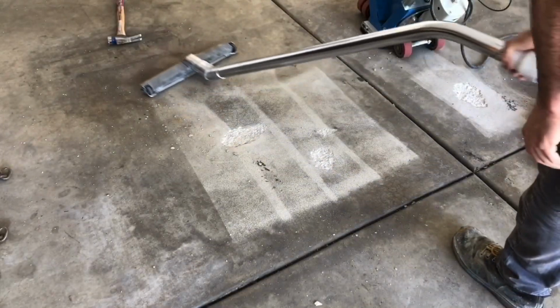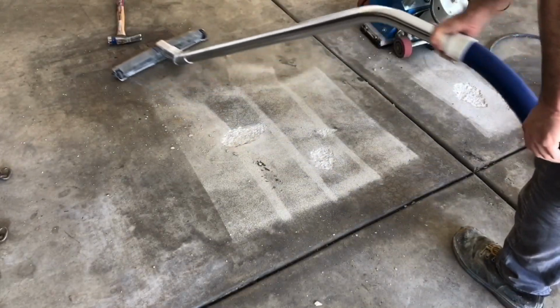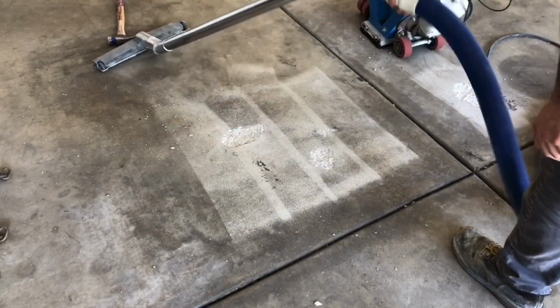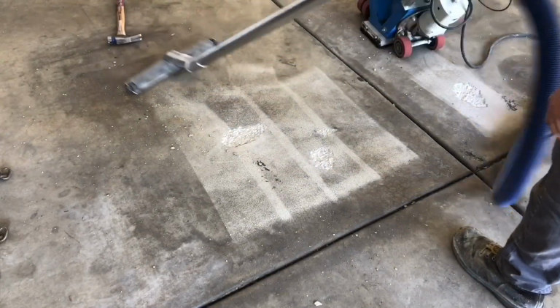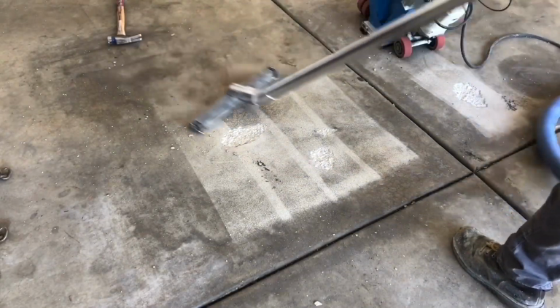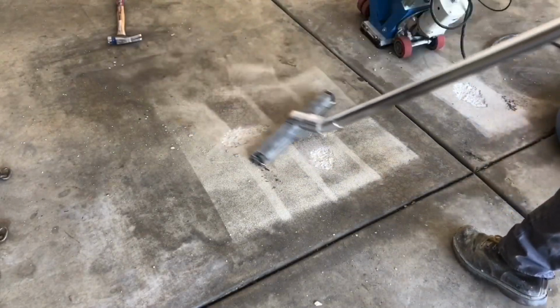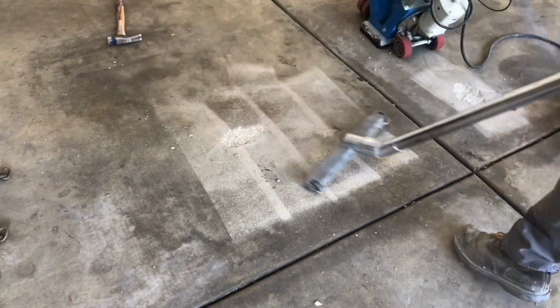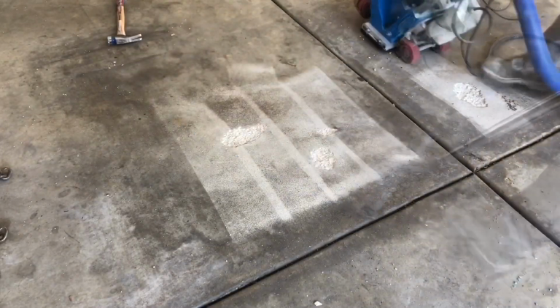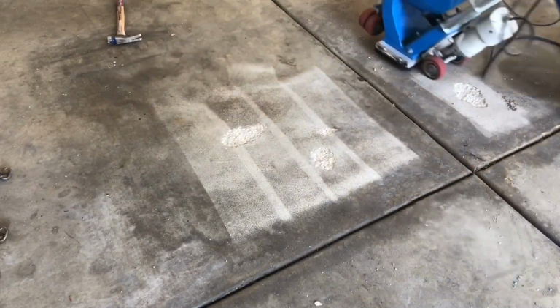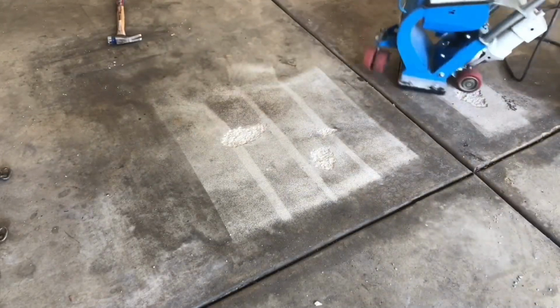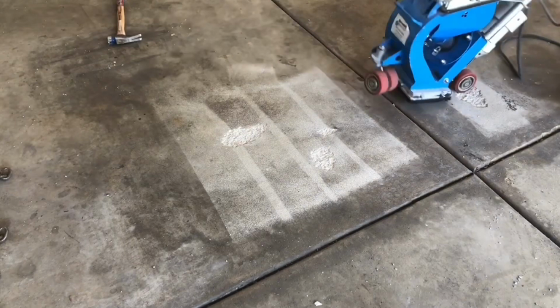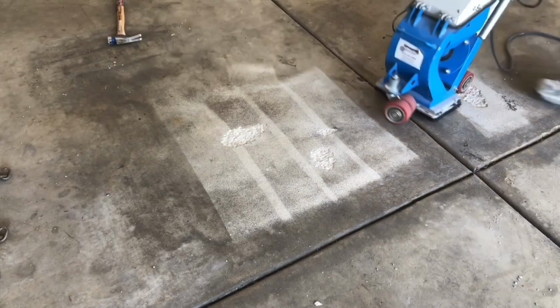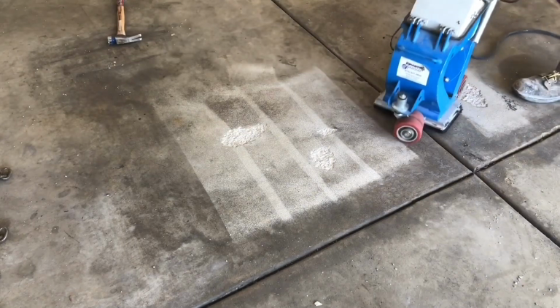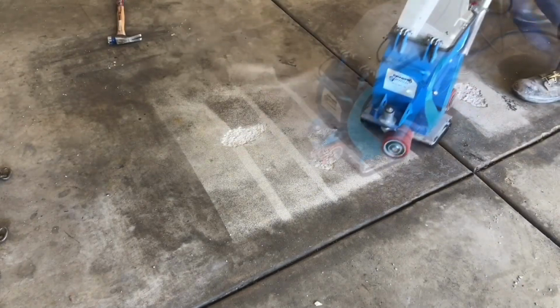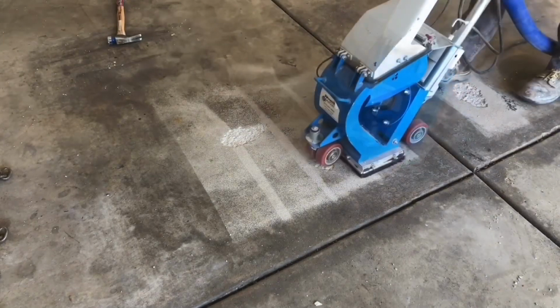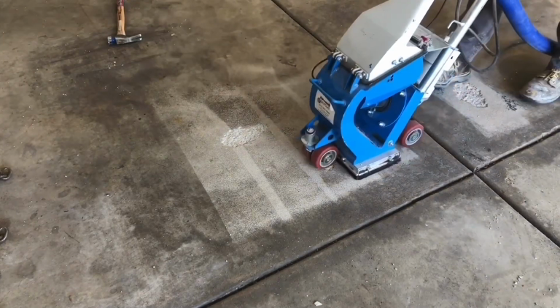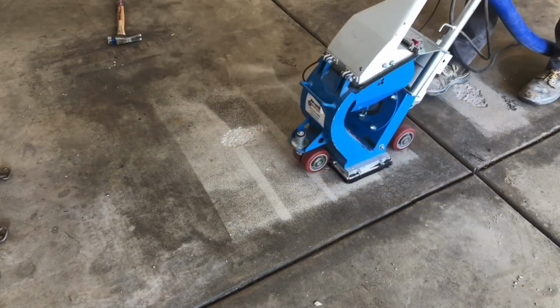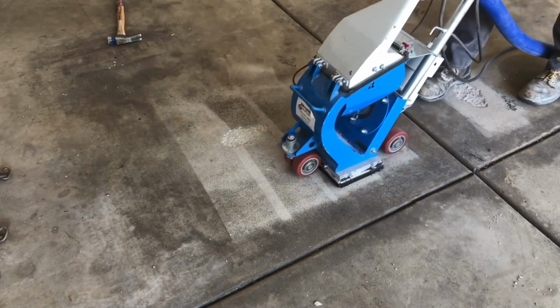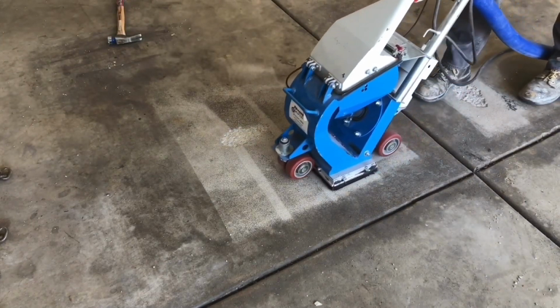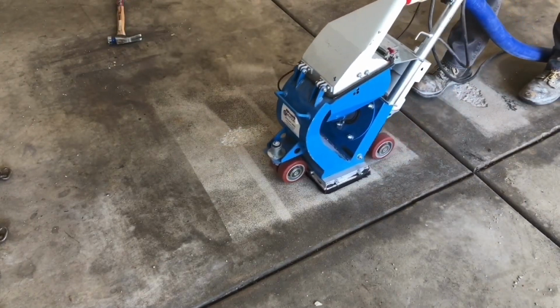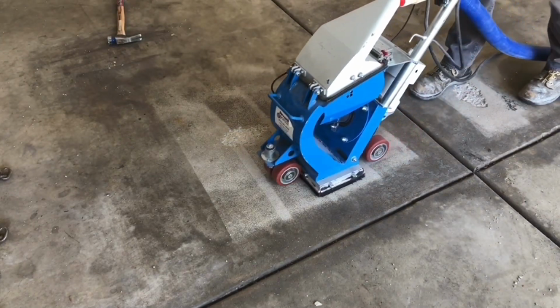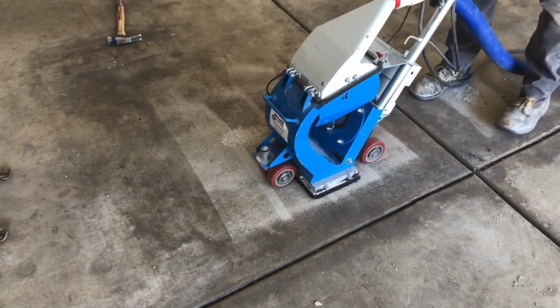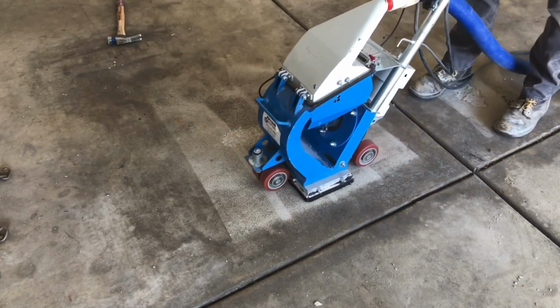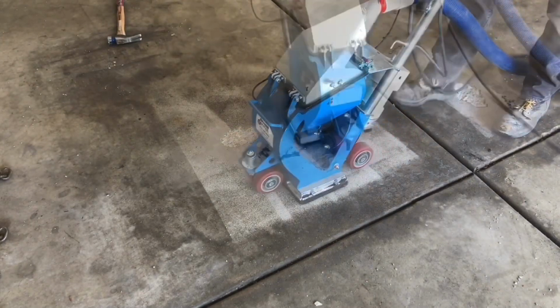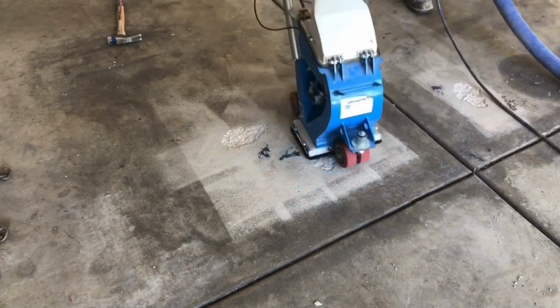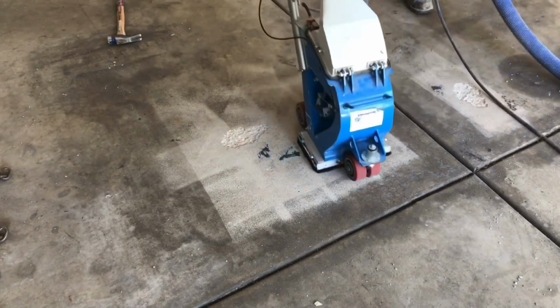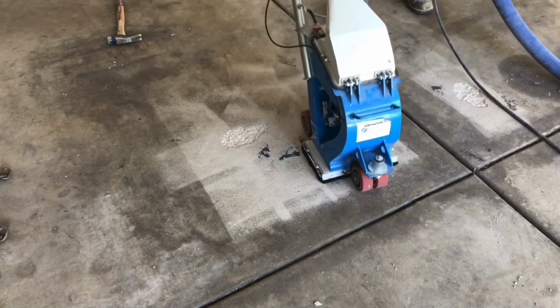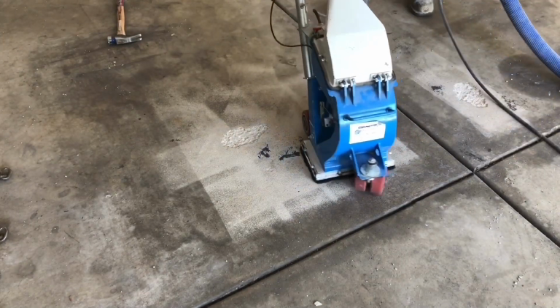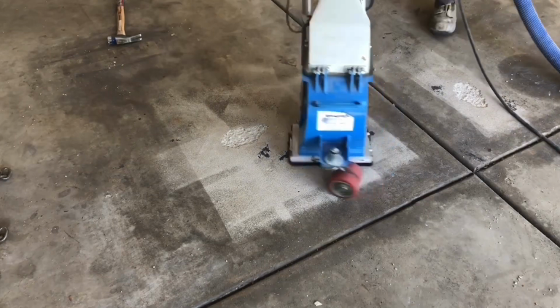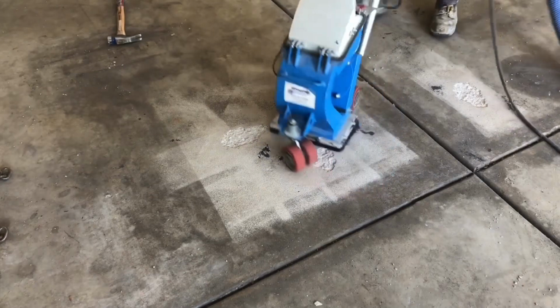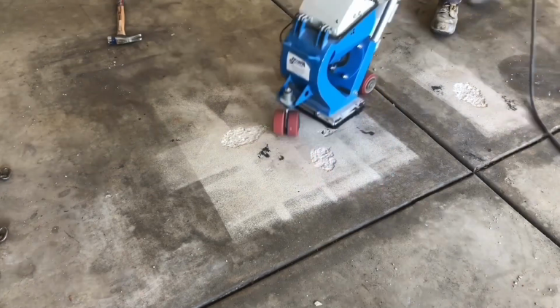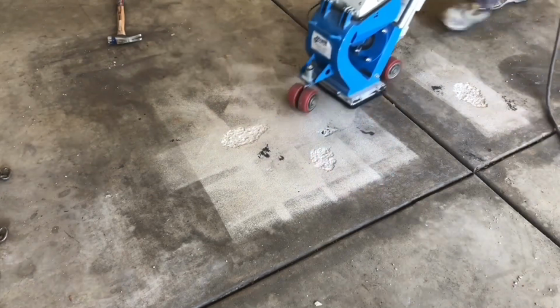The area is re-shot blasted for the purpose of removing any other weak material or exposing ones that have yet to be found. It also cleans in the bottom of the pits.